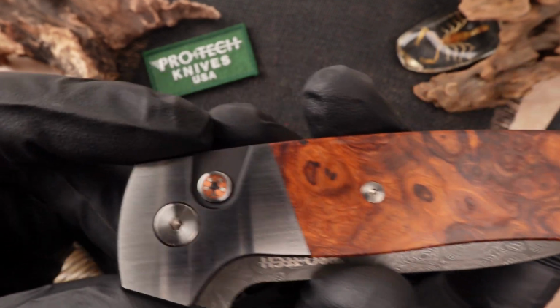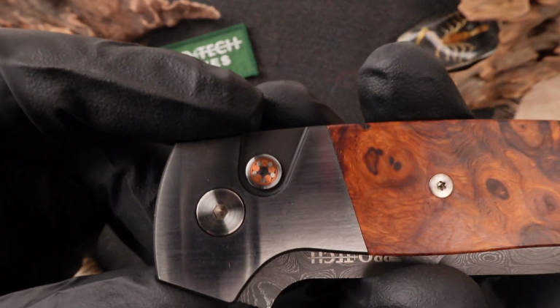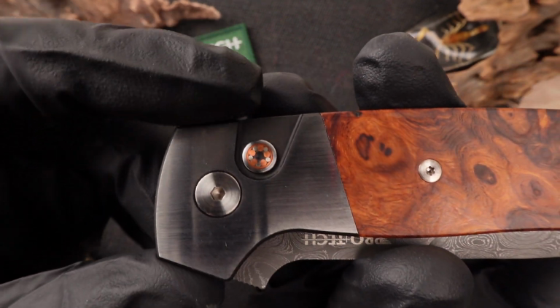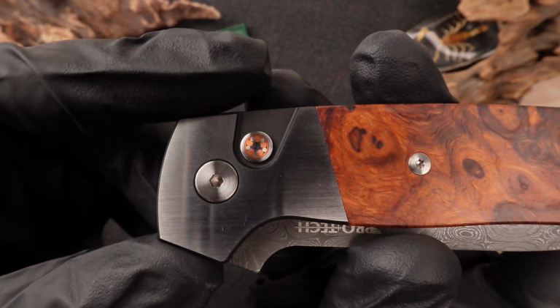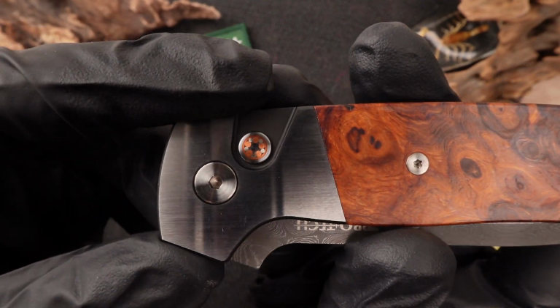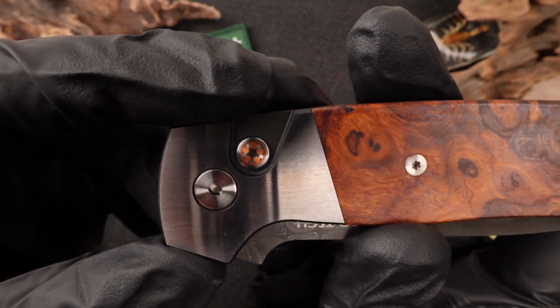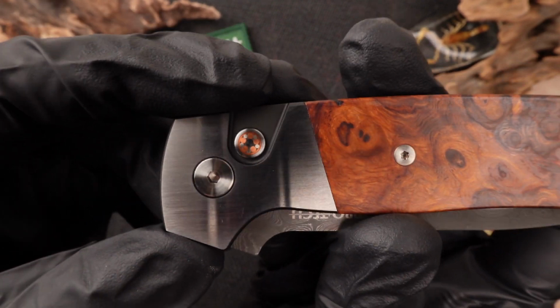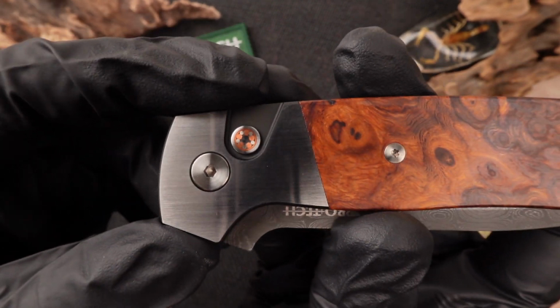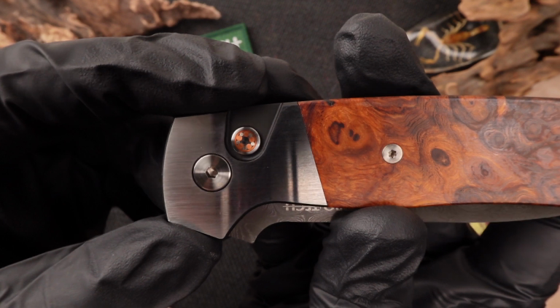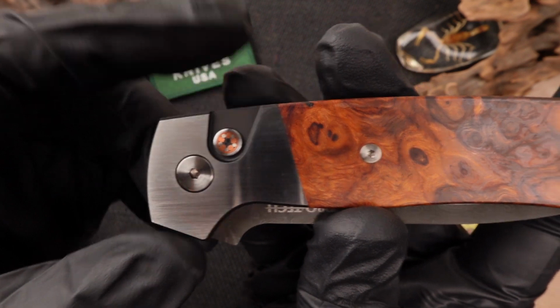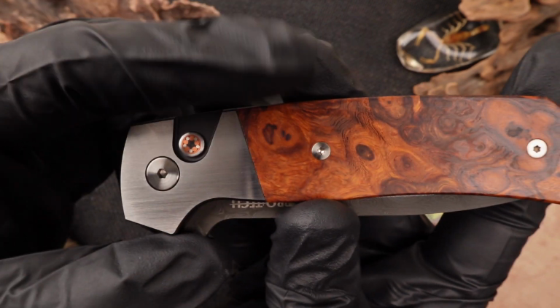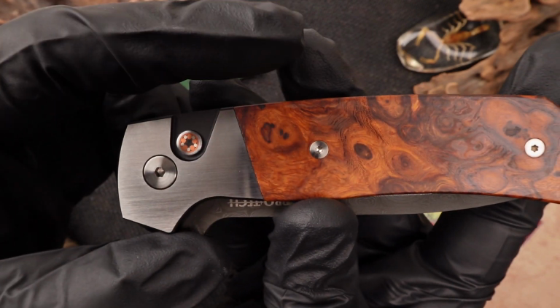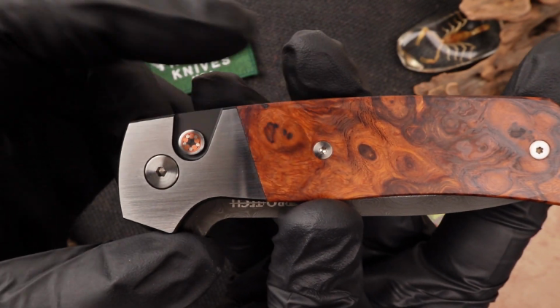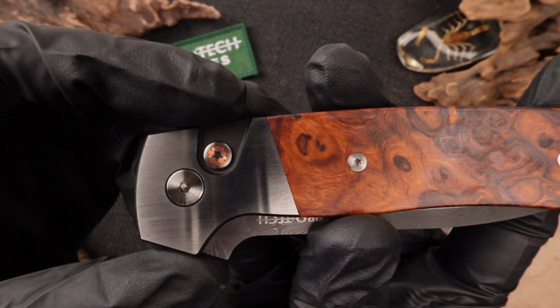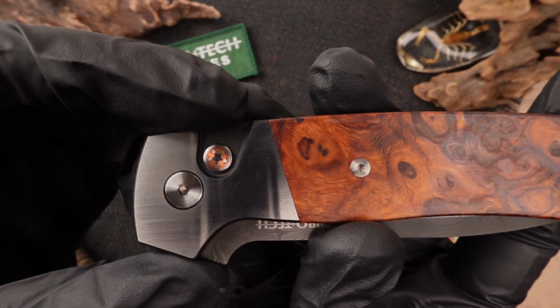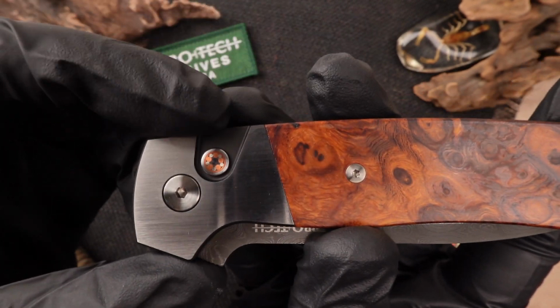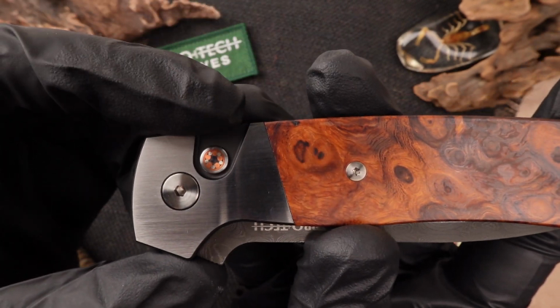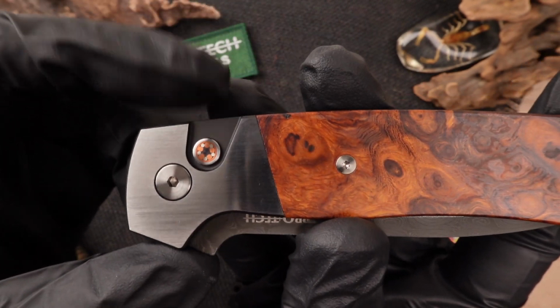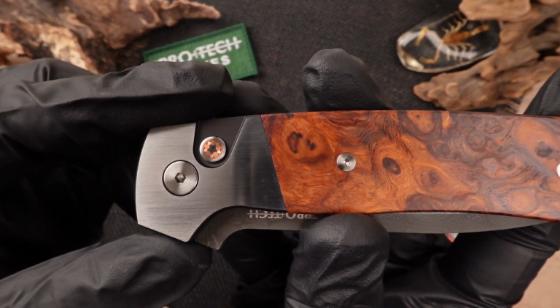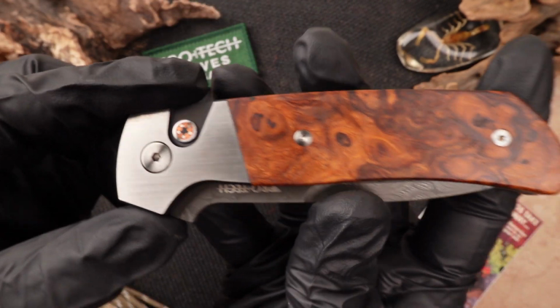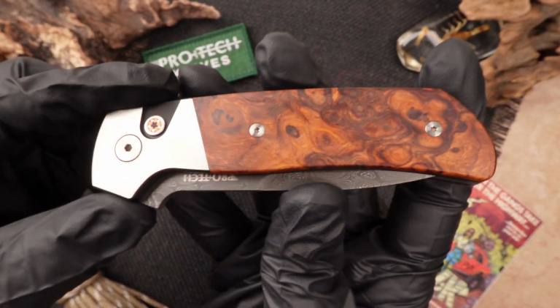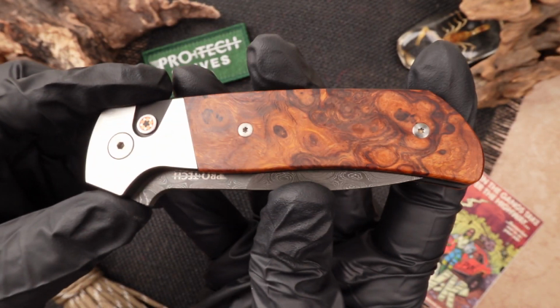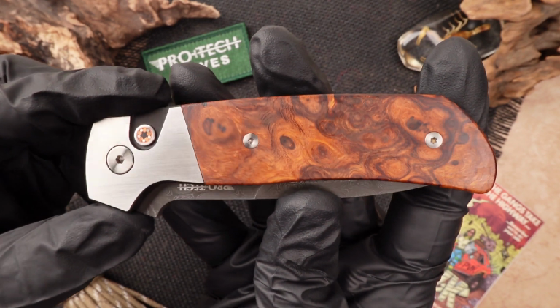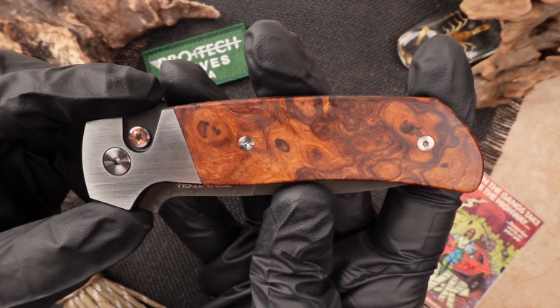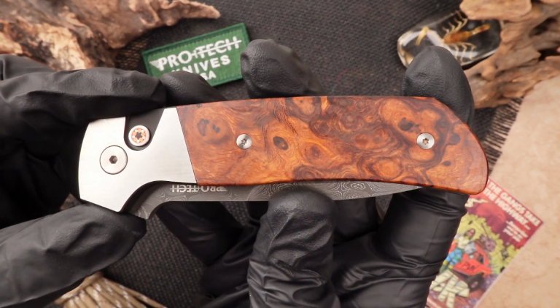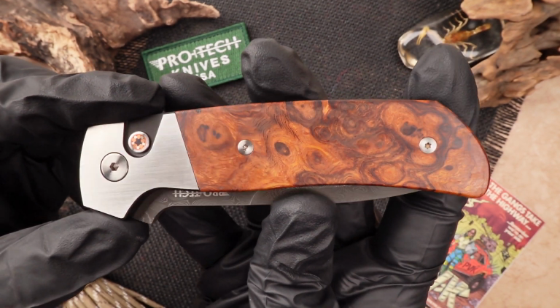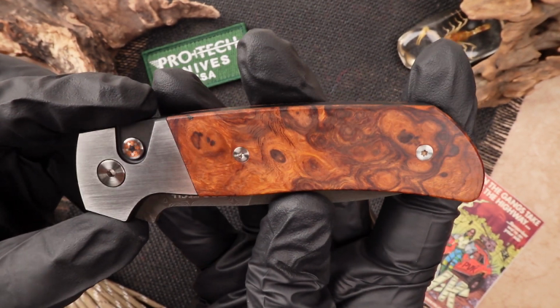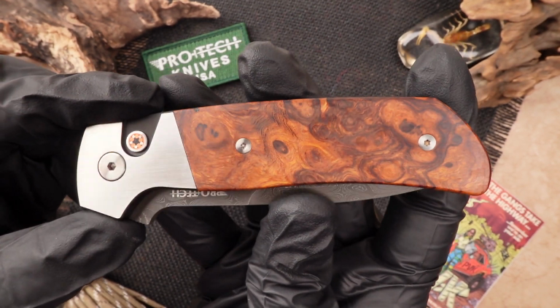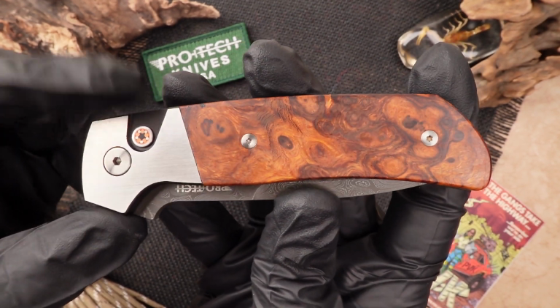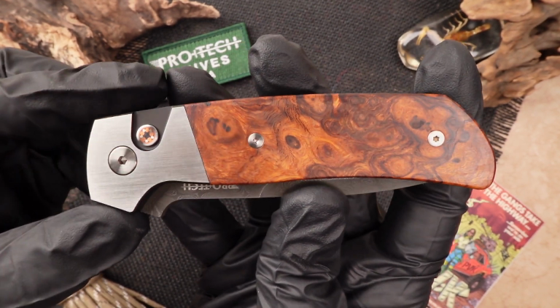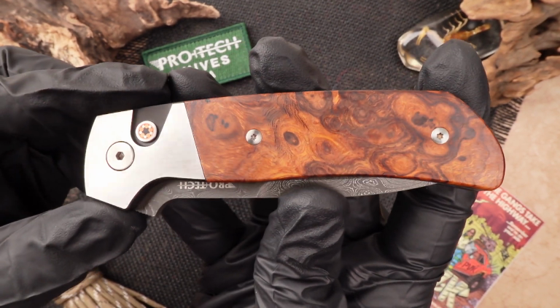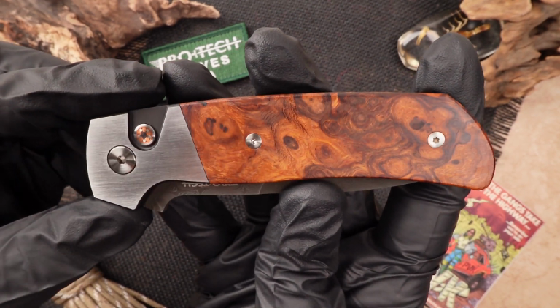The button is done in this unique mosaic pattern matching with the Desert Ironwood handle scales with that sort of orange brown color. Hardware is fully done in a satin finish to match with that satin finish bolster.